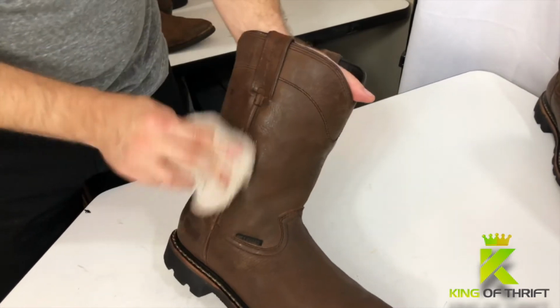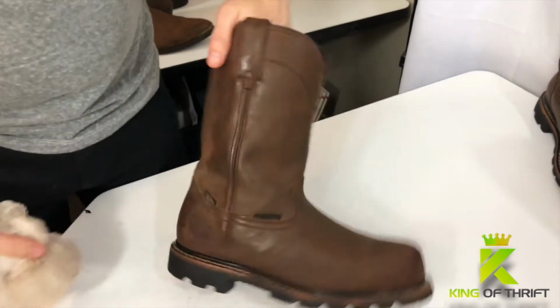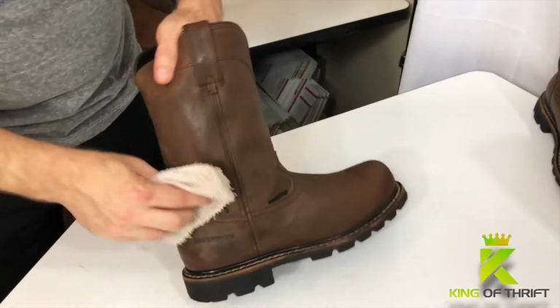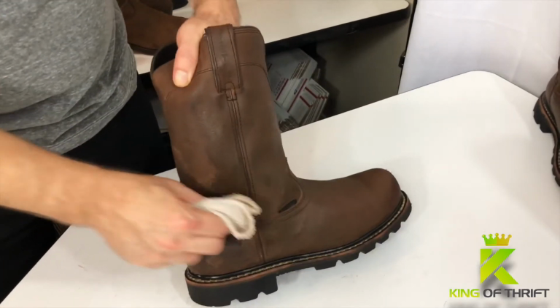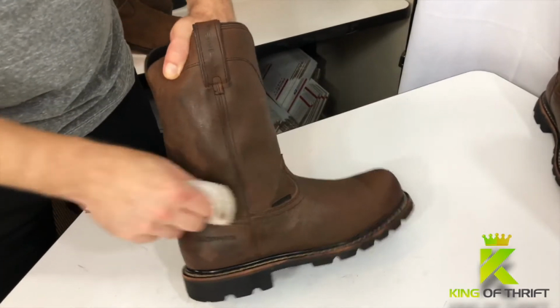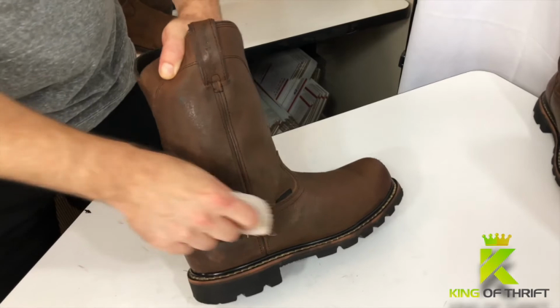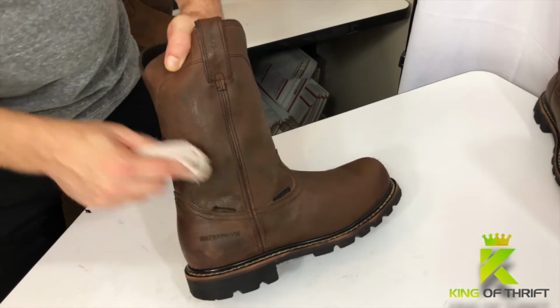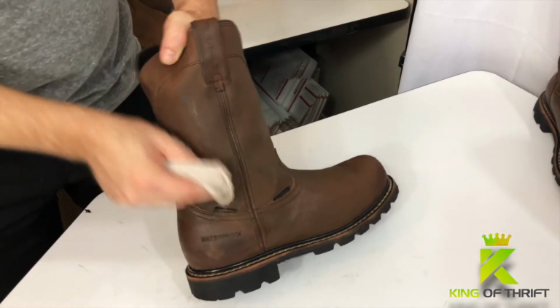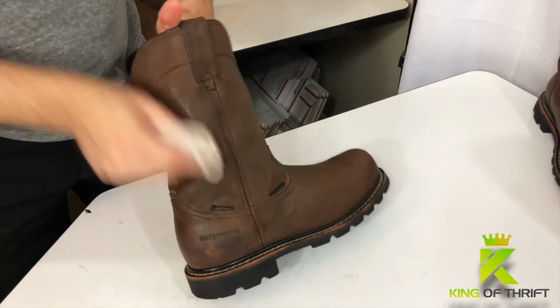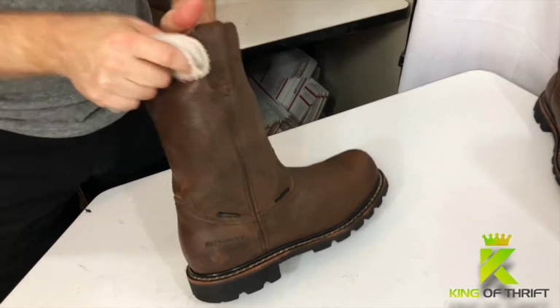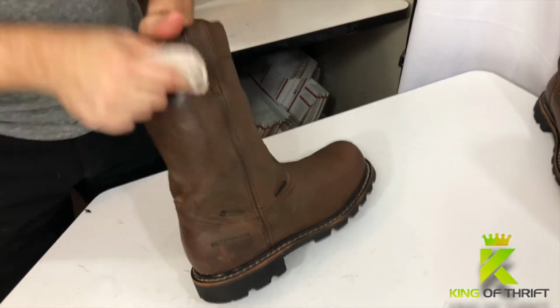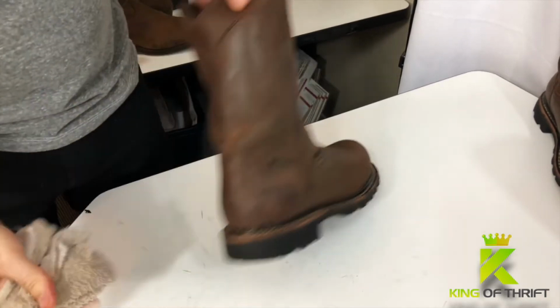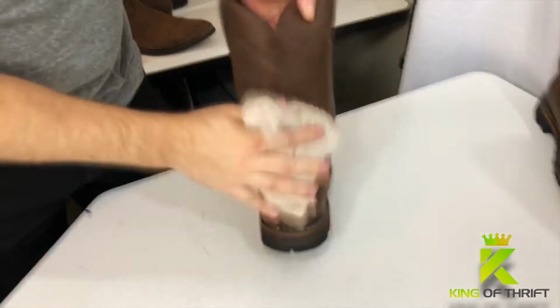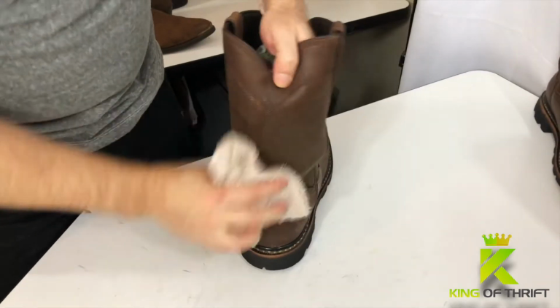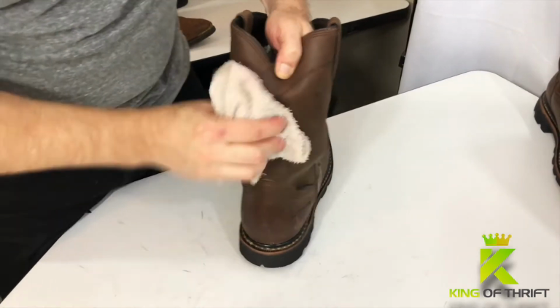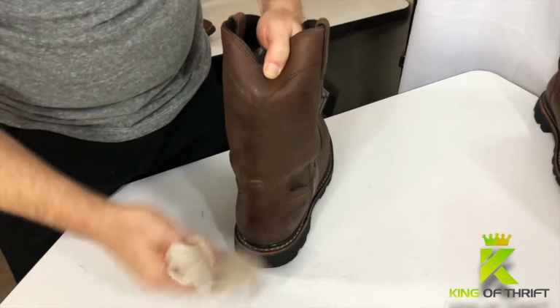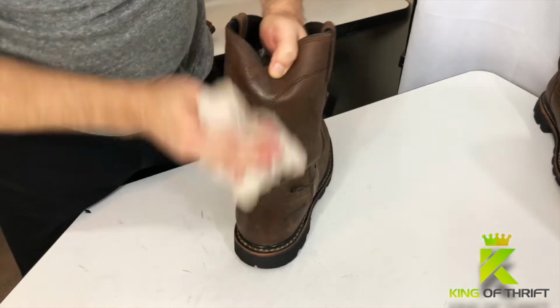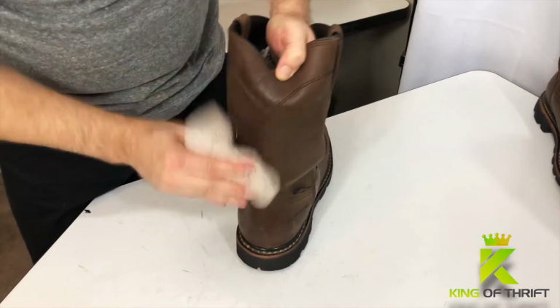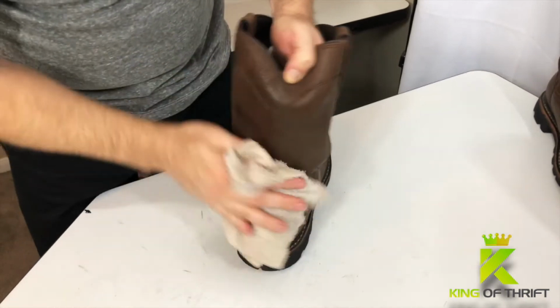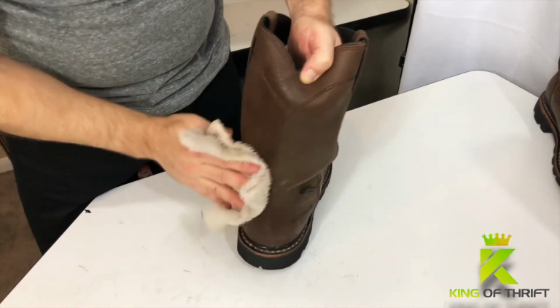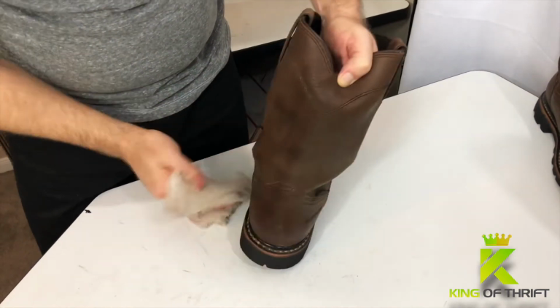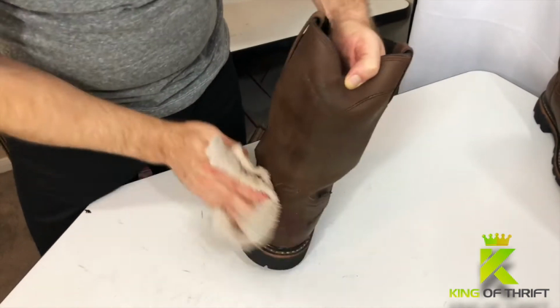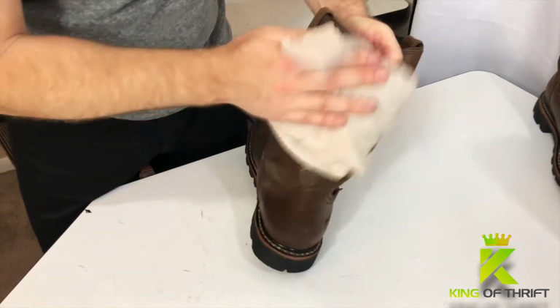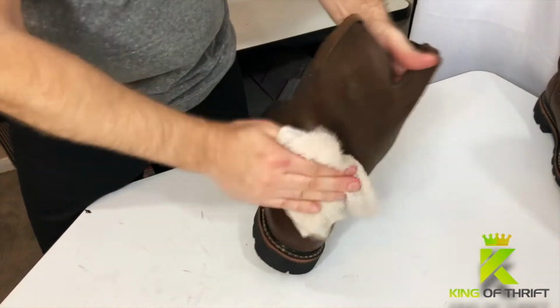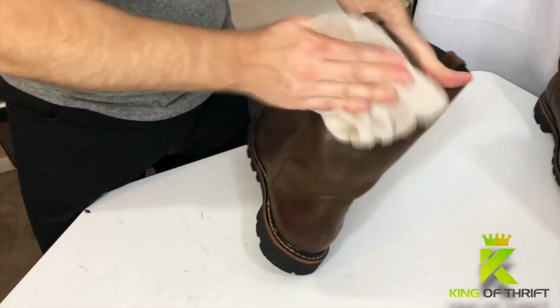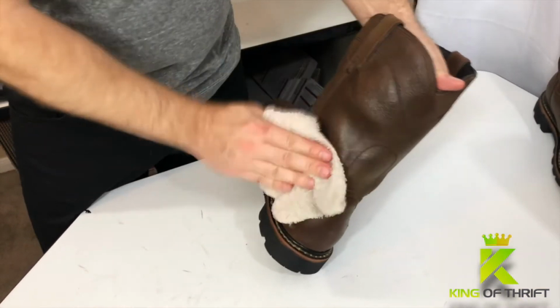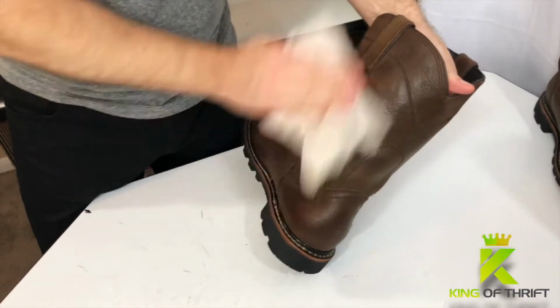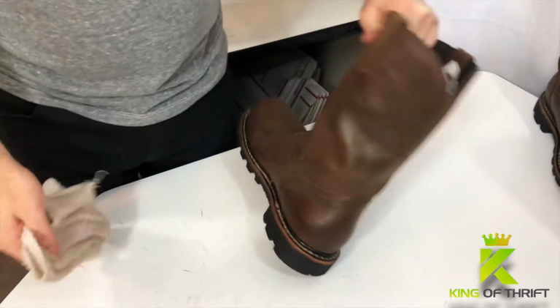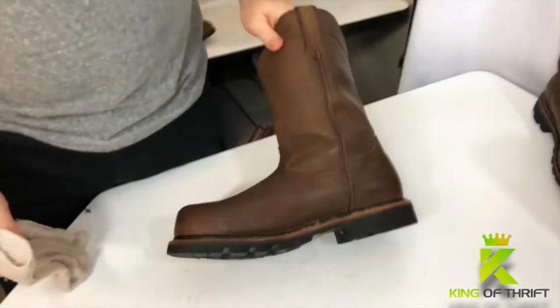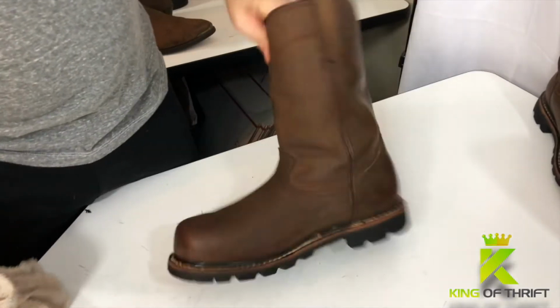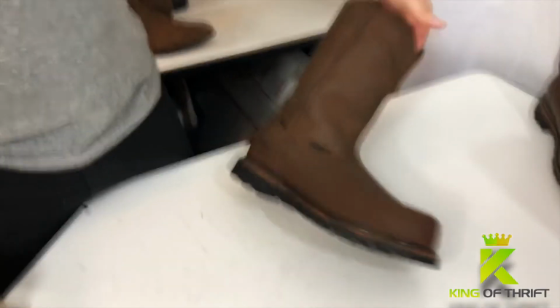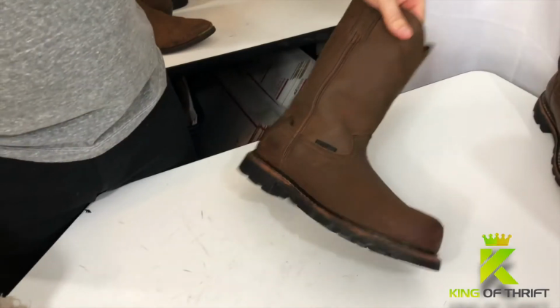As you are cleaning, I really cannot emphasize enough the fact that you need to rinse your washcloth often. When it begins to get dirty, make sure that you rinse it clean and then start again.